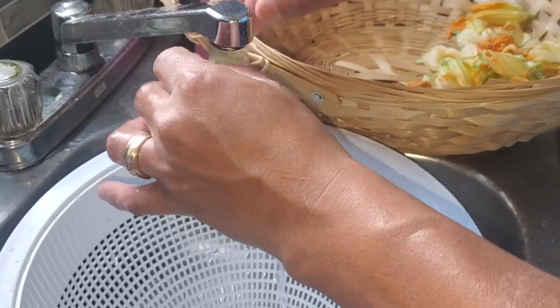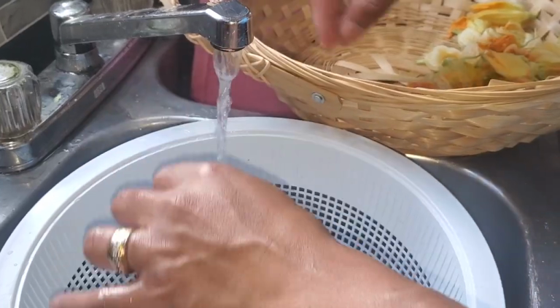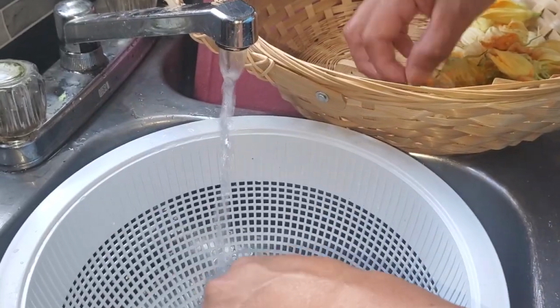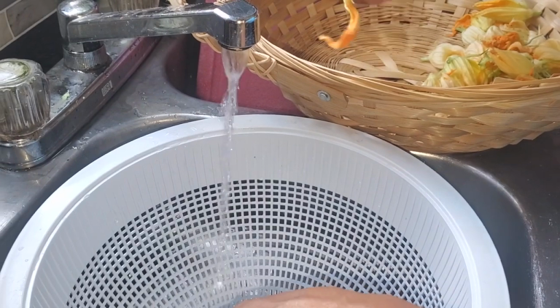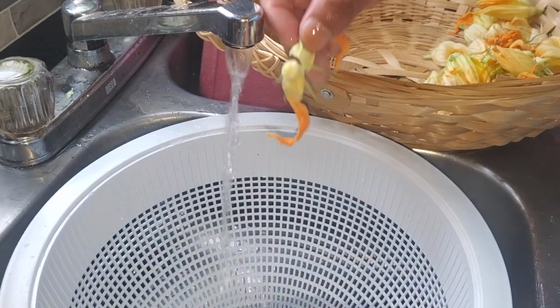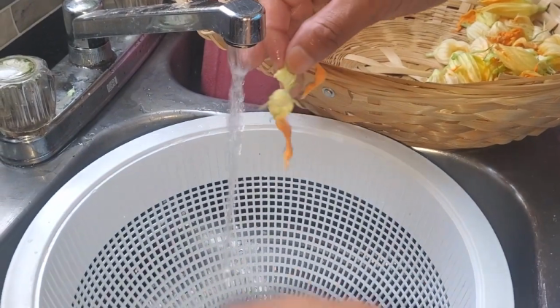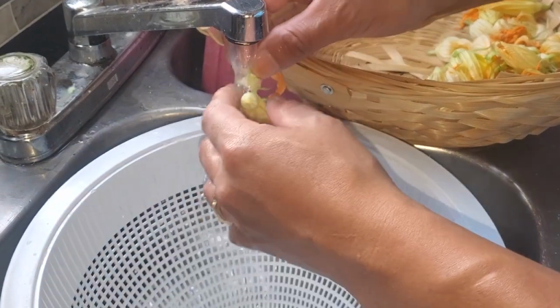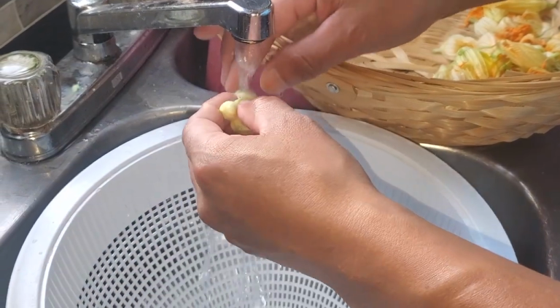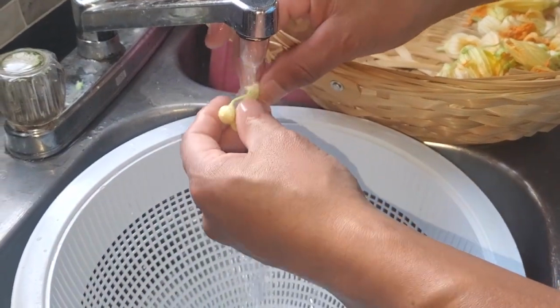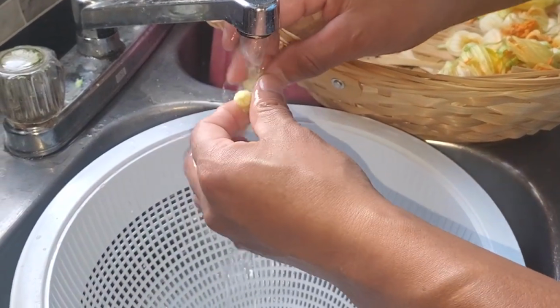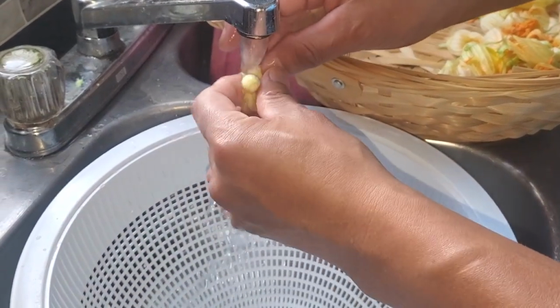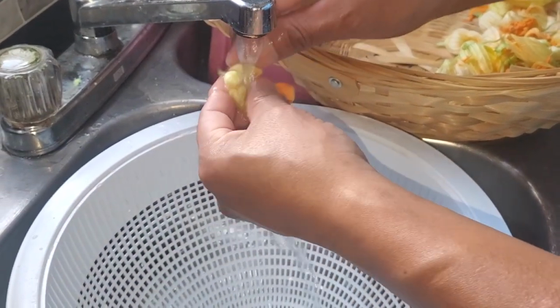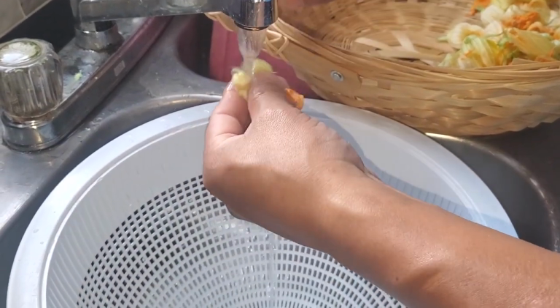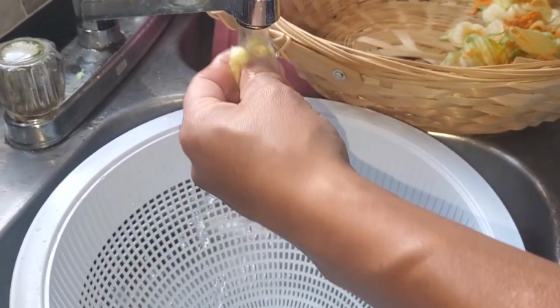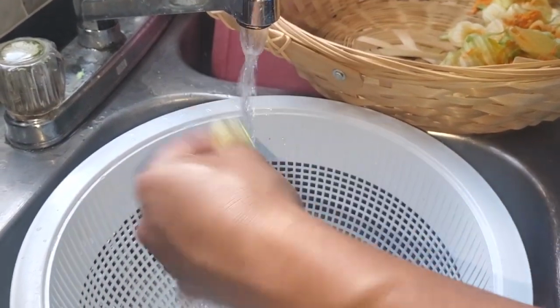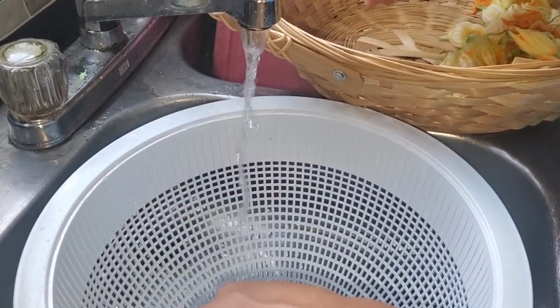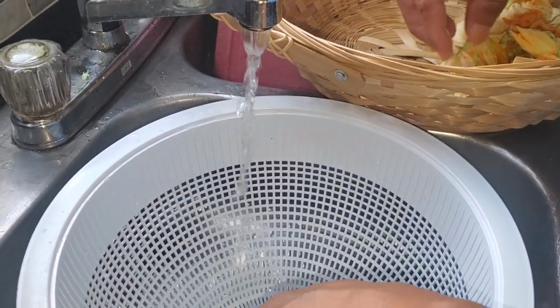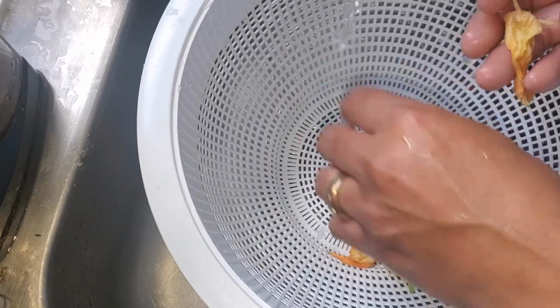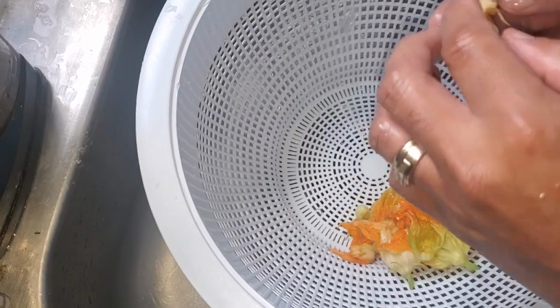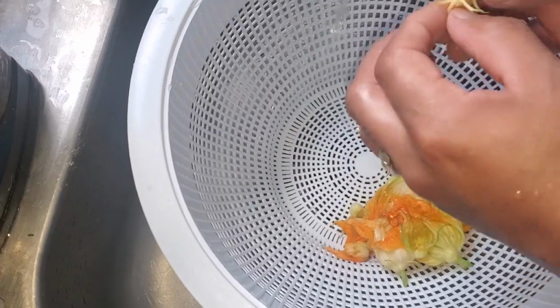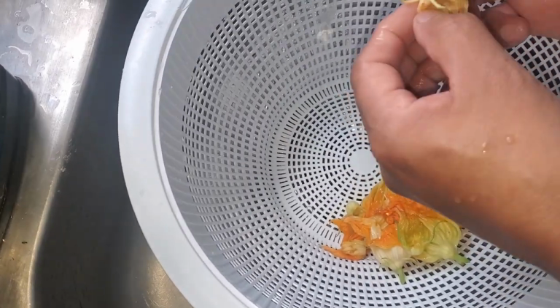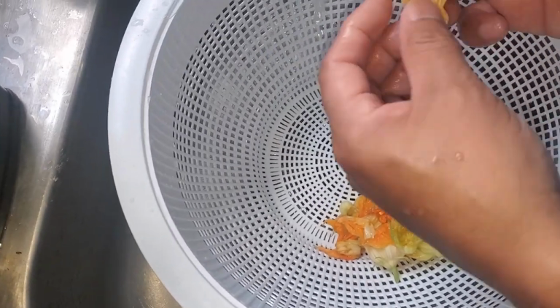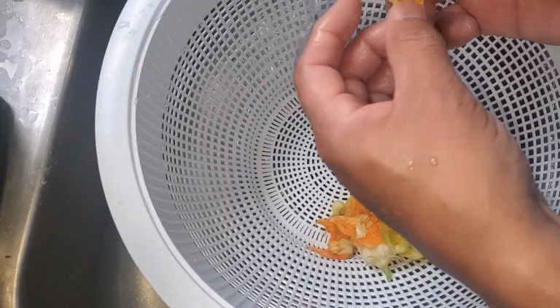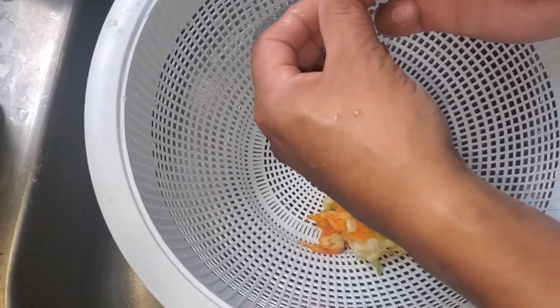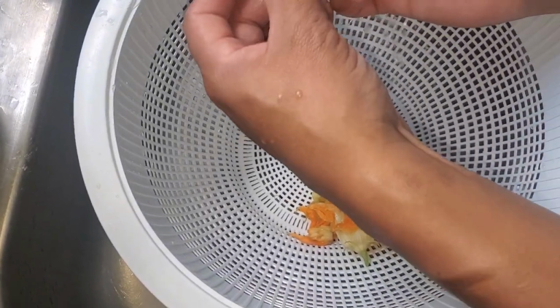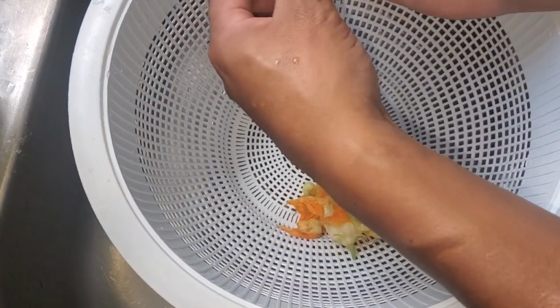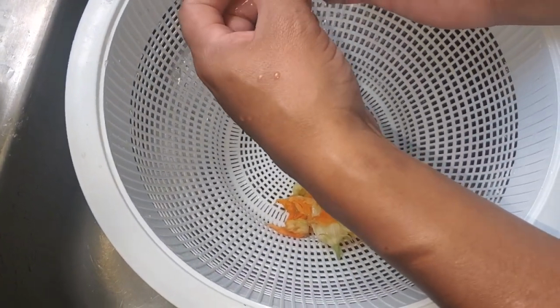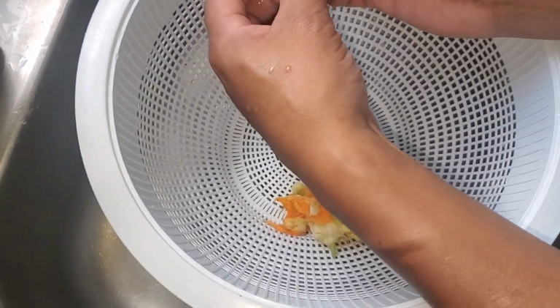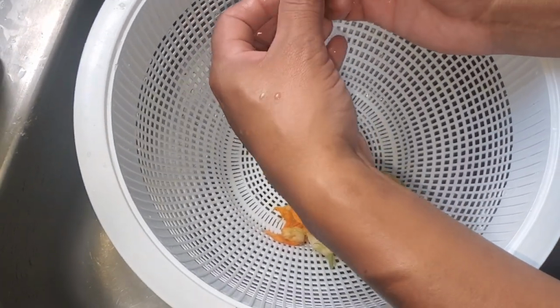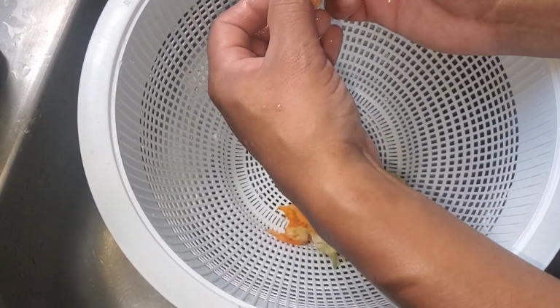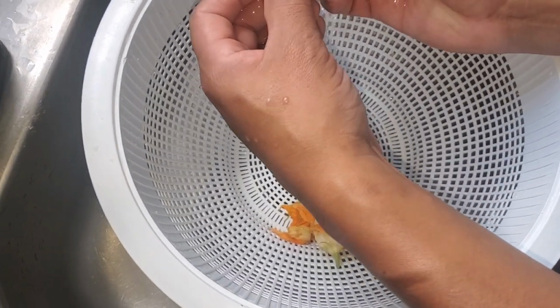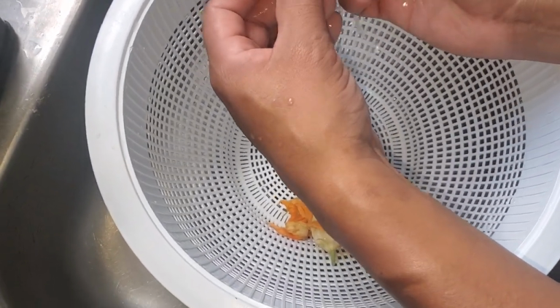You want to make sure you rinse the flower very well — get all of the germs, the bugs, everything off of them. Make sure that pollen is rinsed out of there as well.